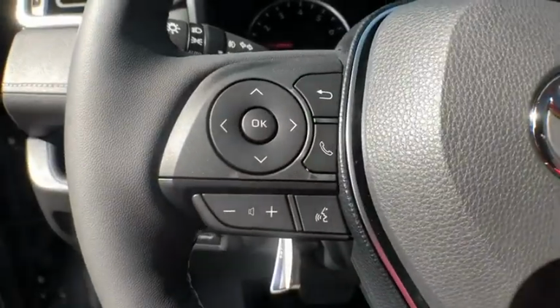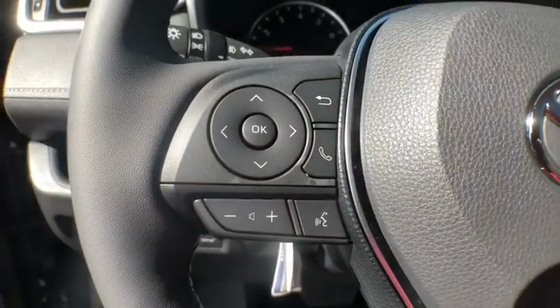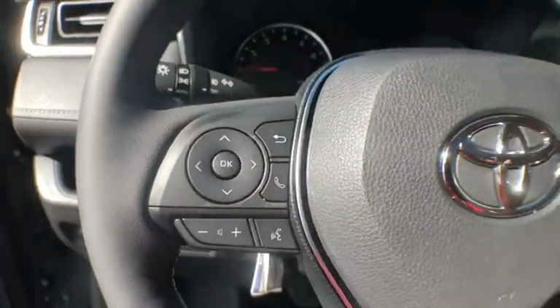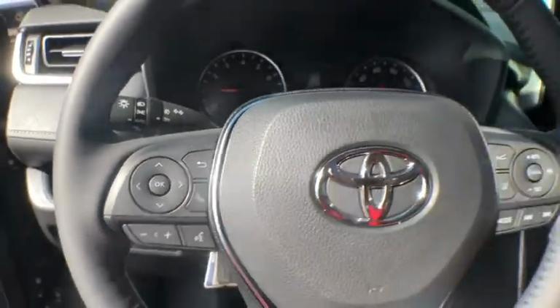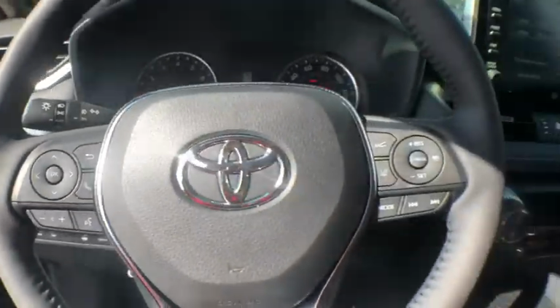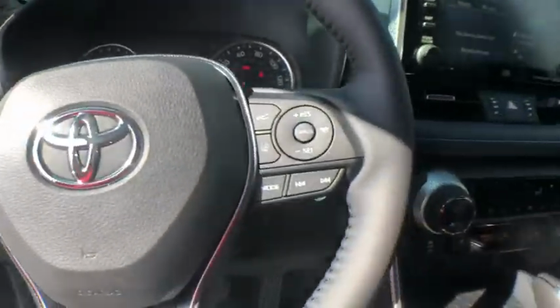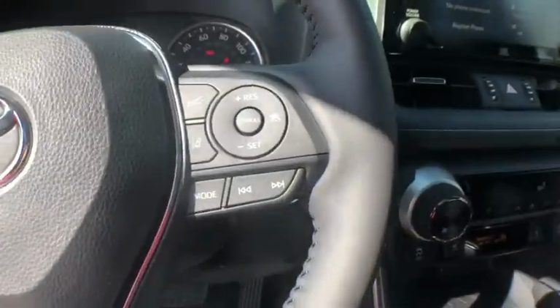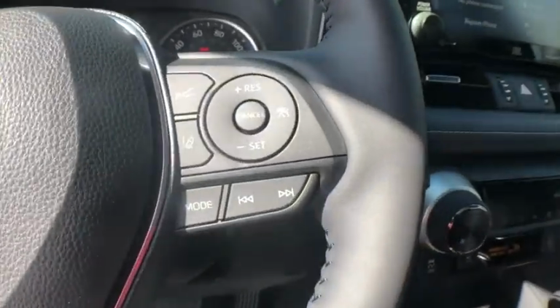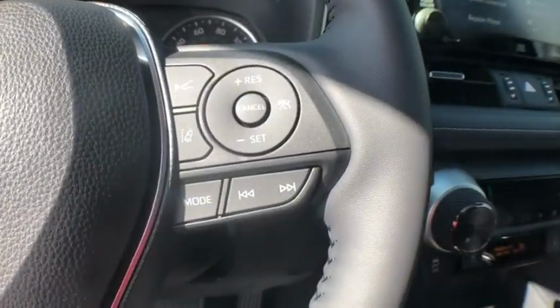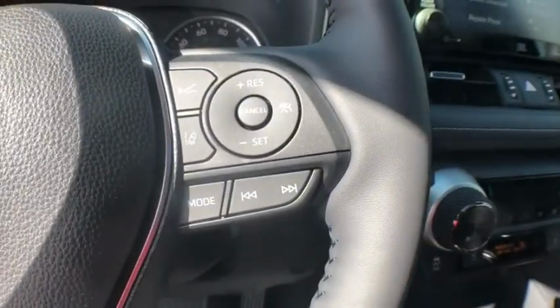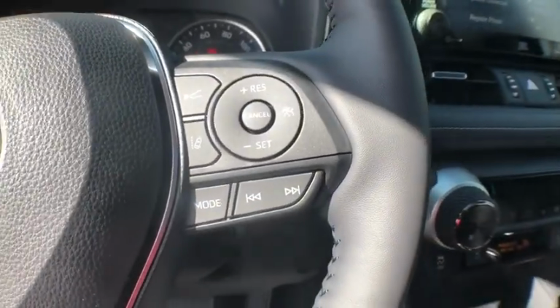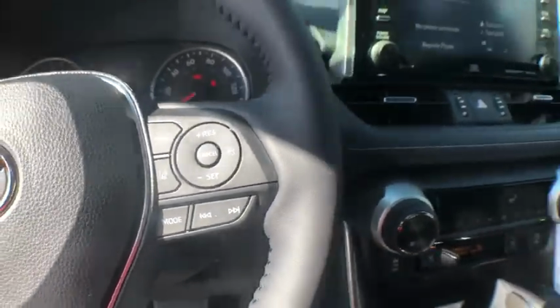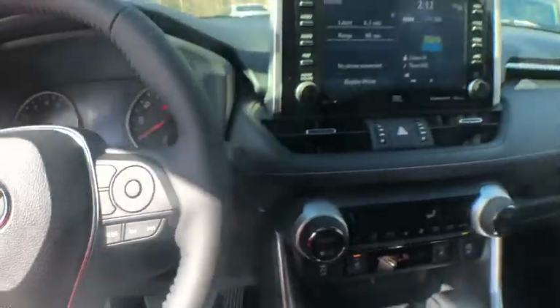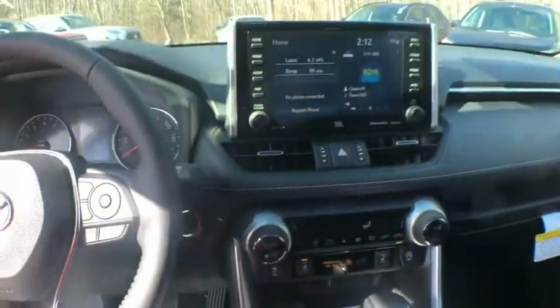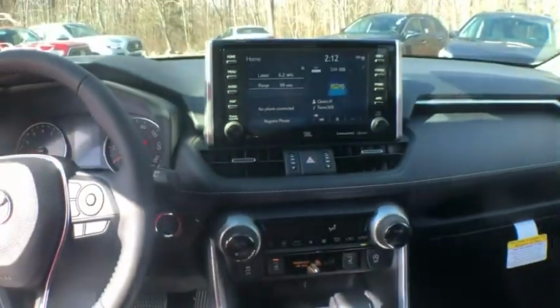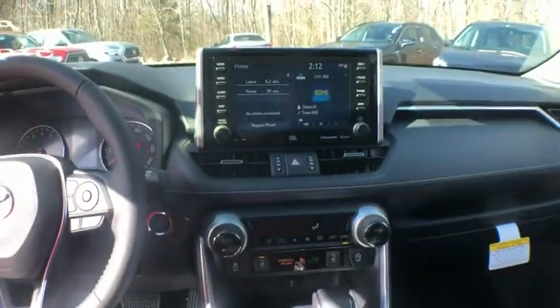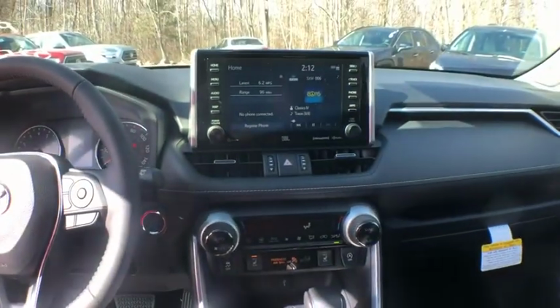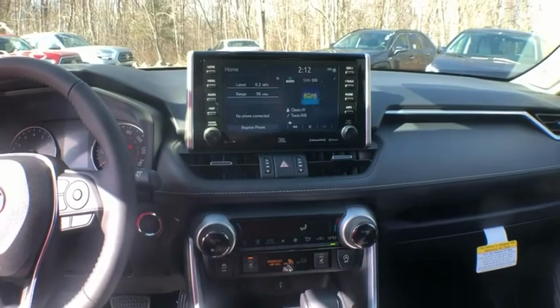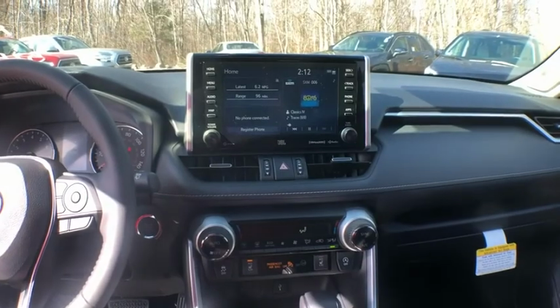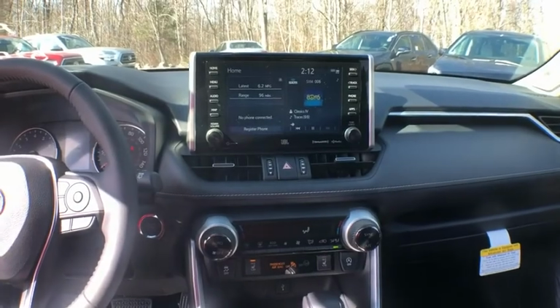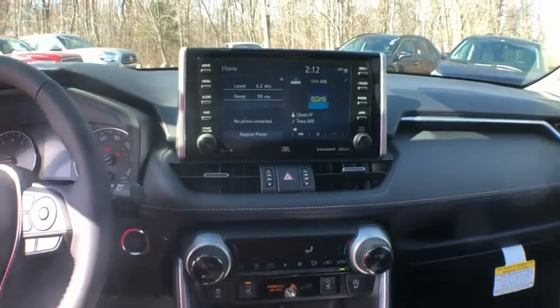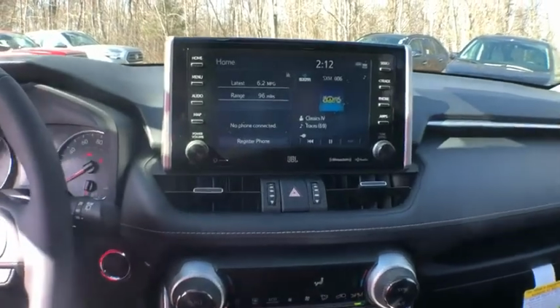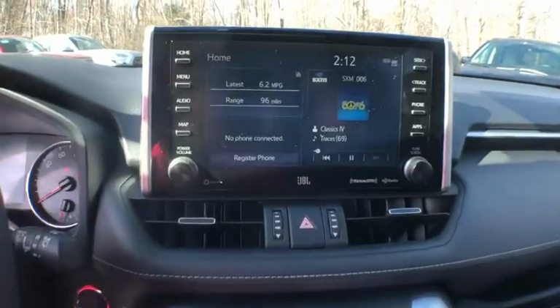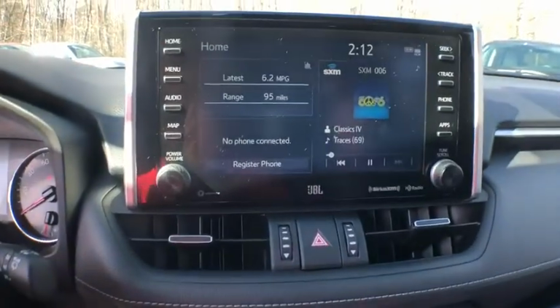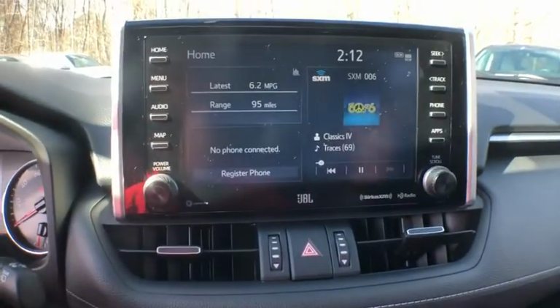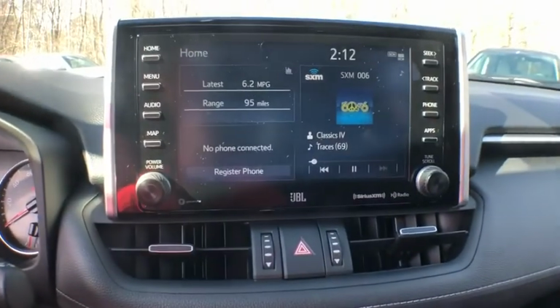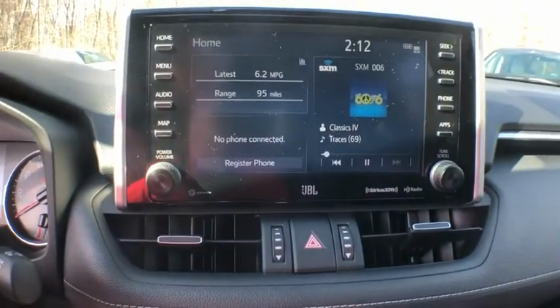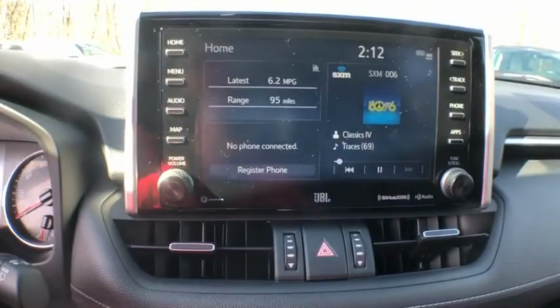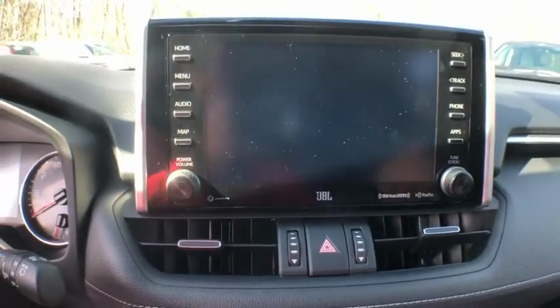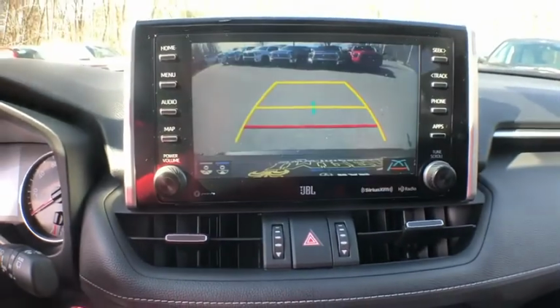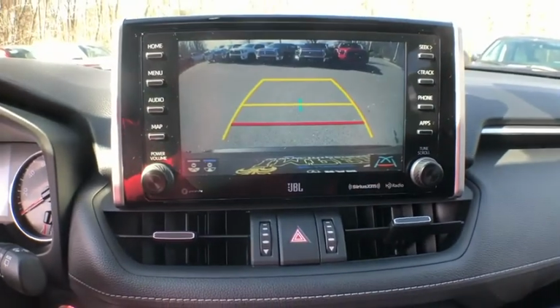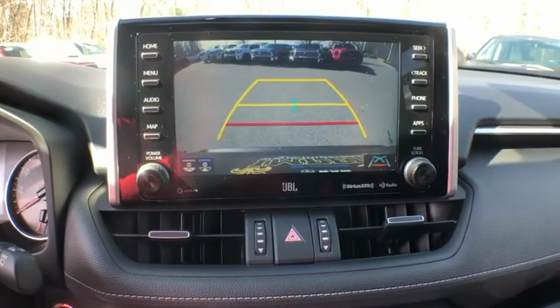Power moonroof, tachometer, brake assist, chrome wheels, remote keyless entry, panic alarm, overhead console, front bucket seats.